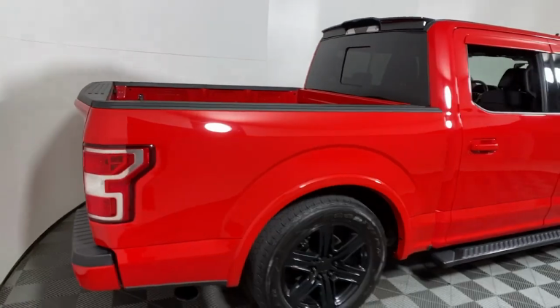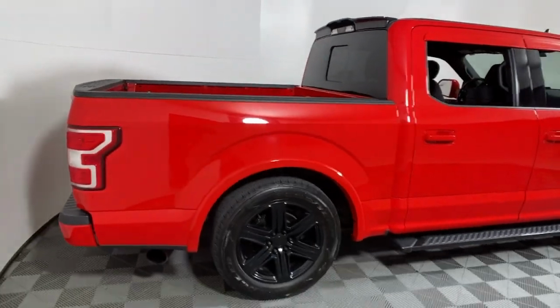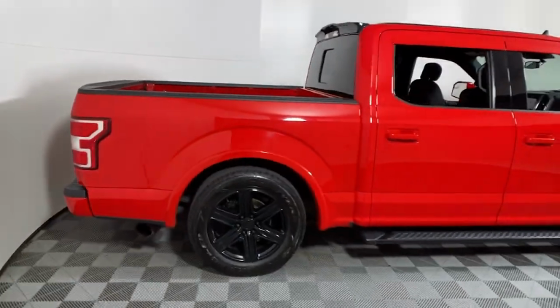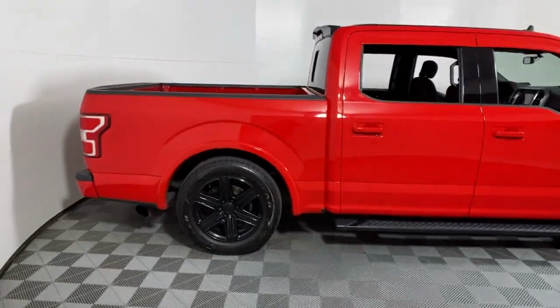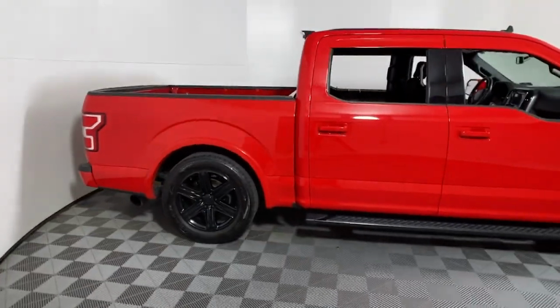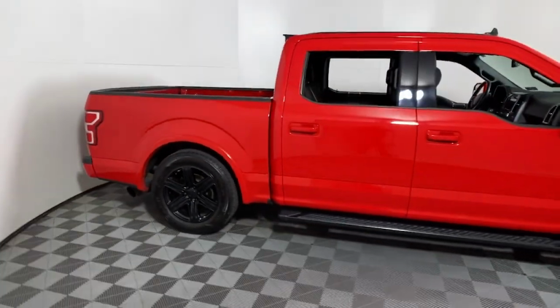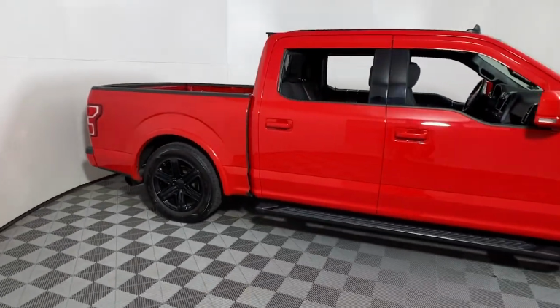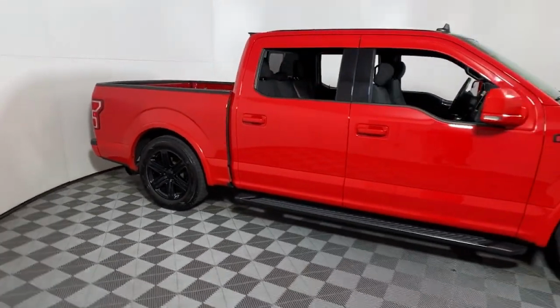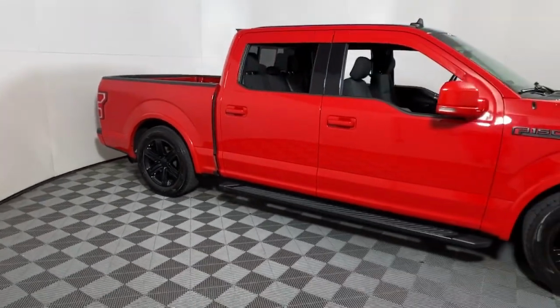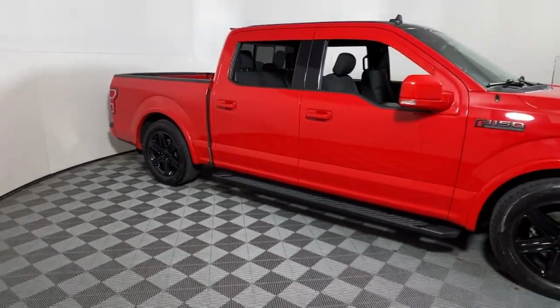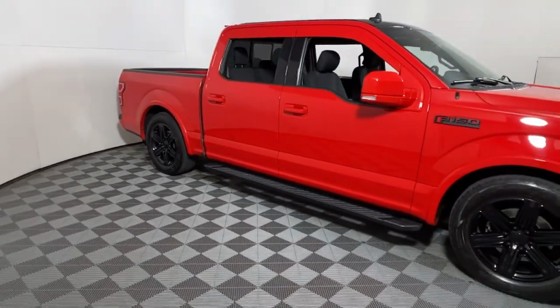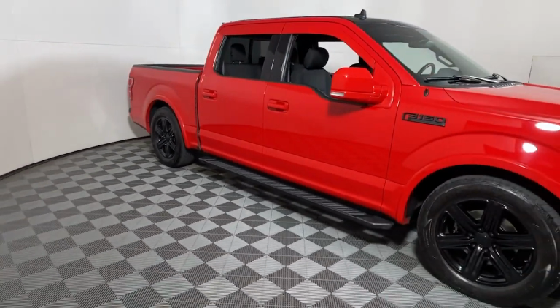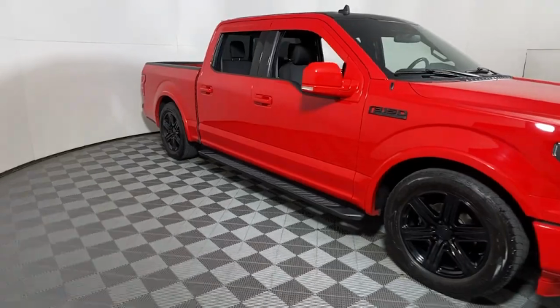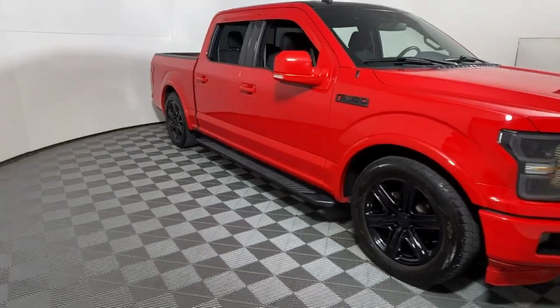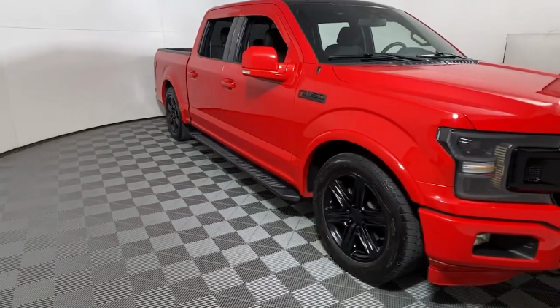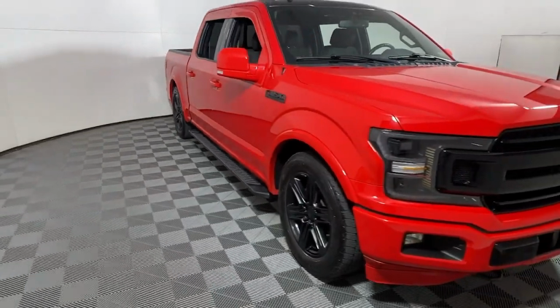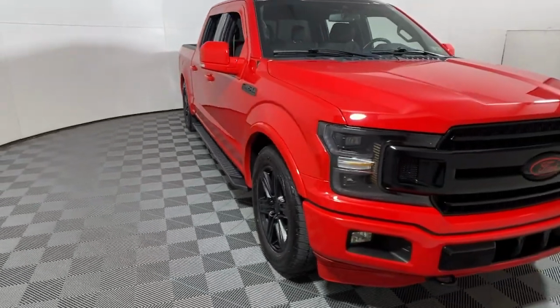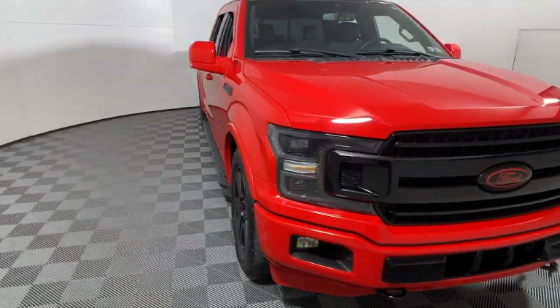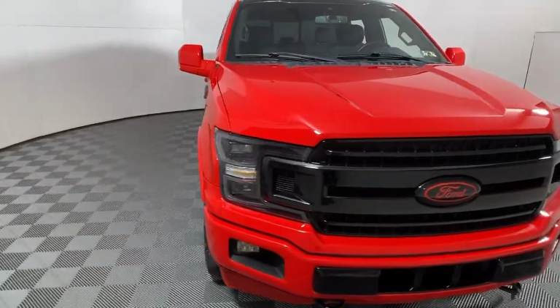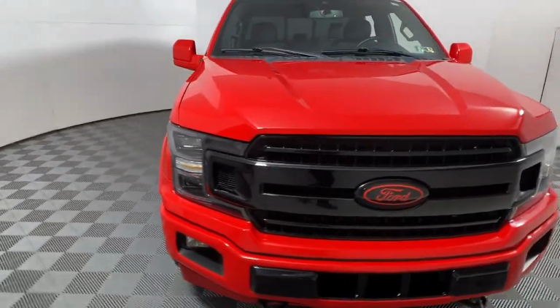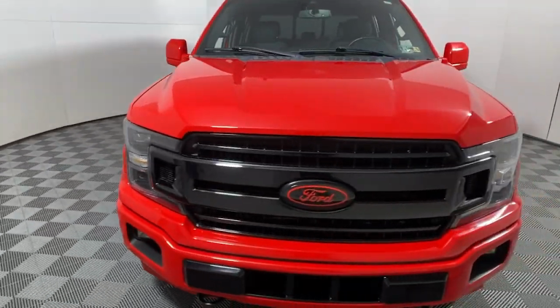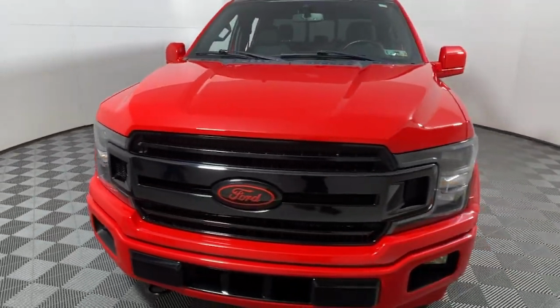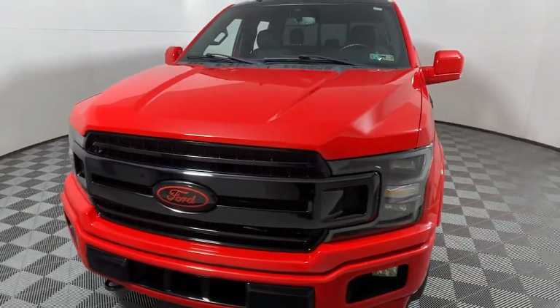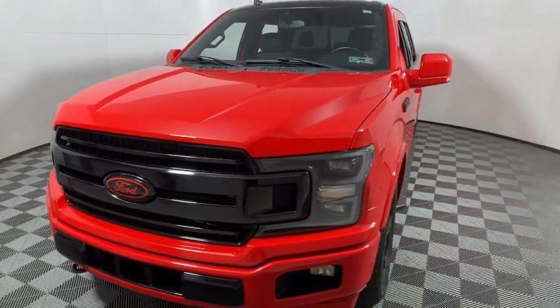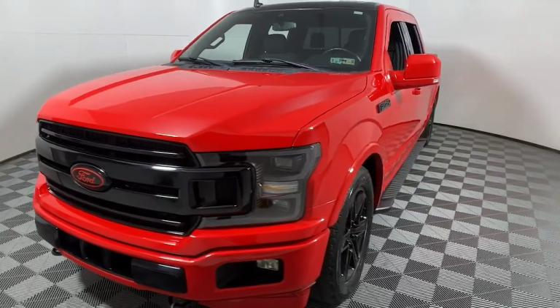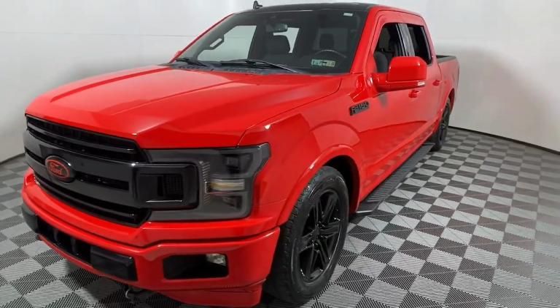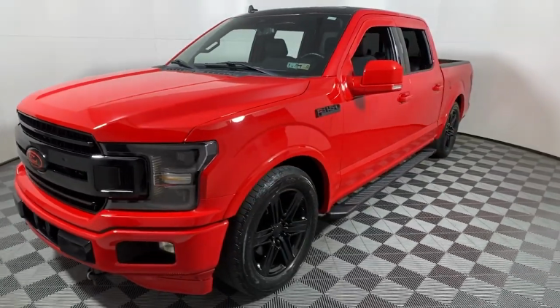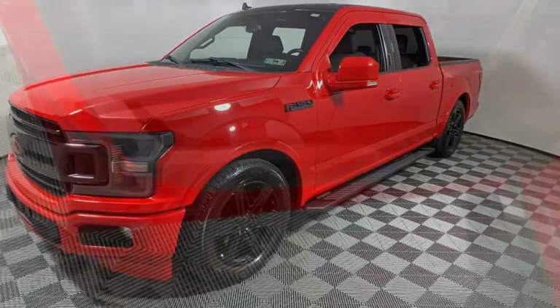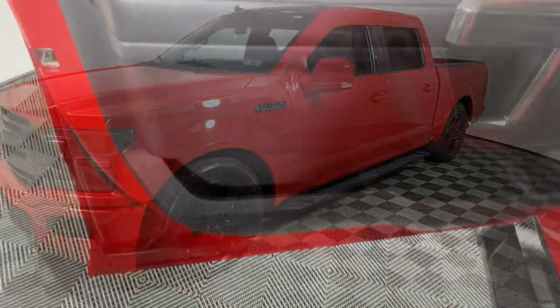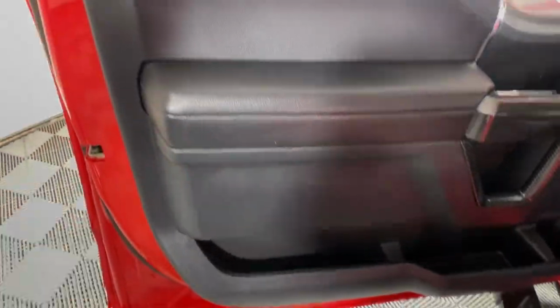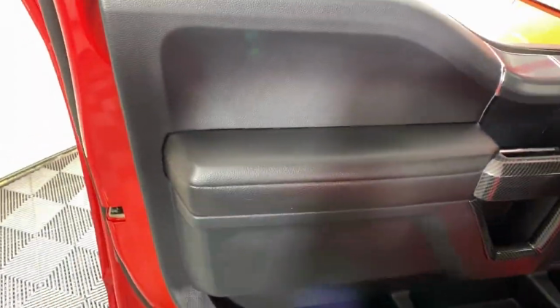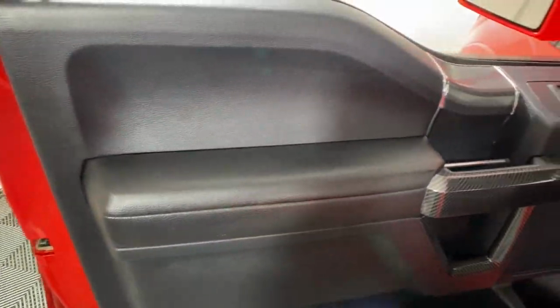Look no further than the 2019 Ford F-150. With less than 35,000 miles on the odometer, this vehicle provides excellent value. Take a closer look at this full-size F-150.